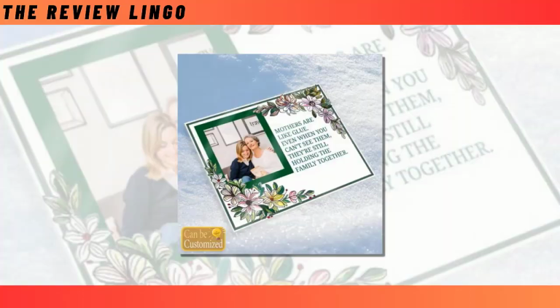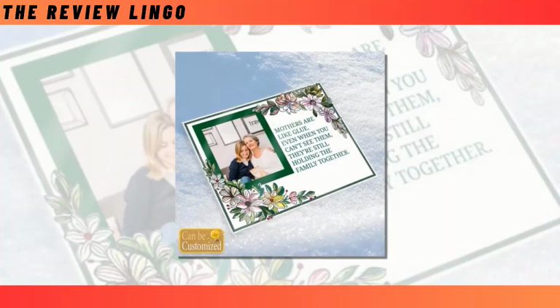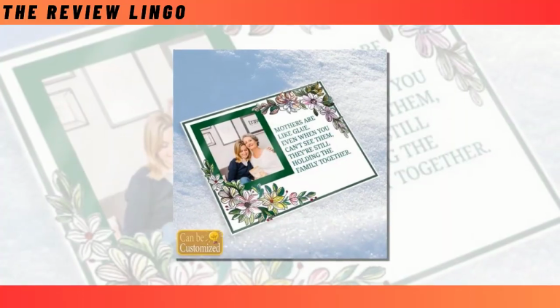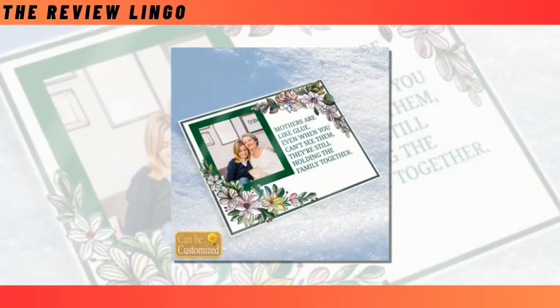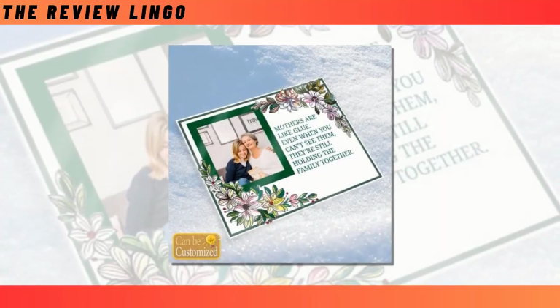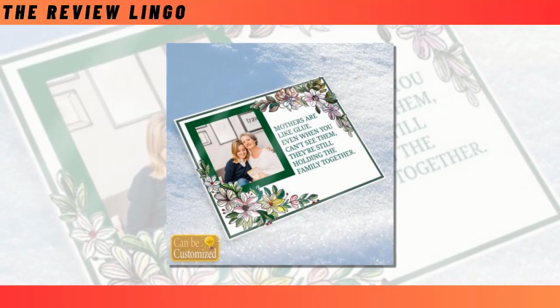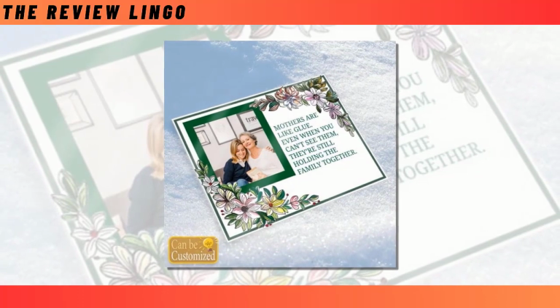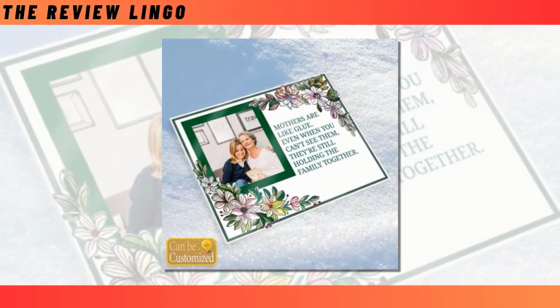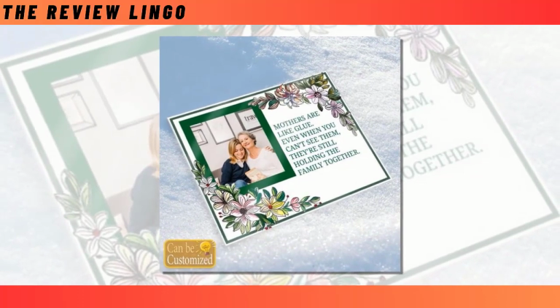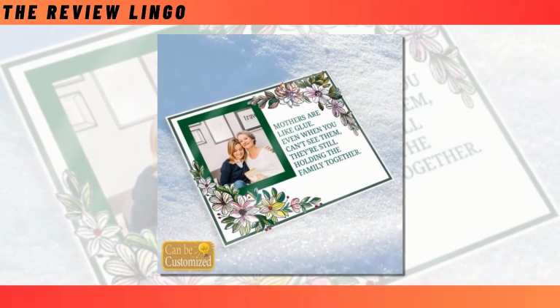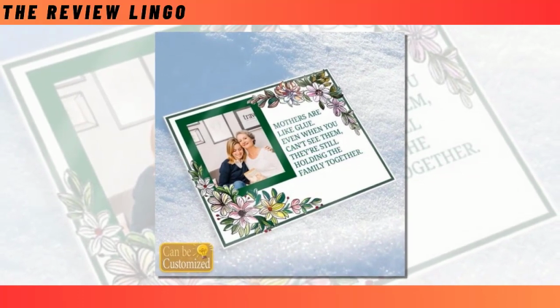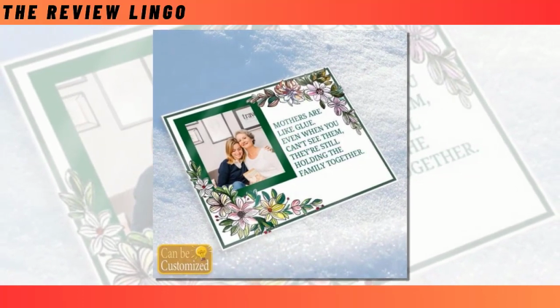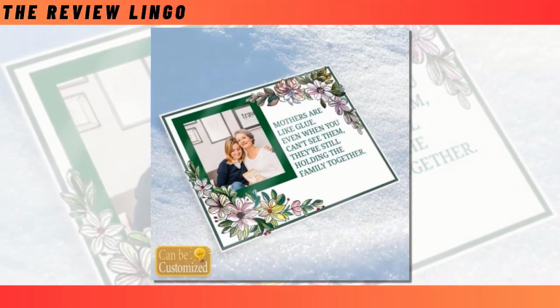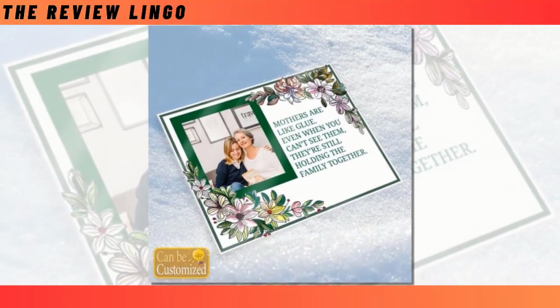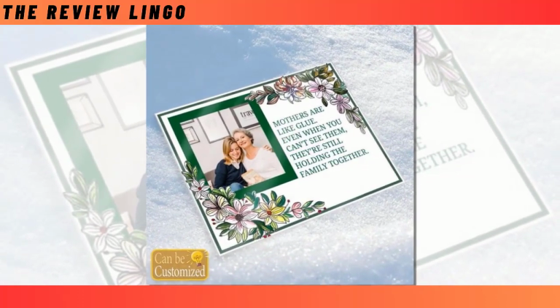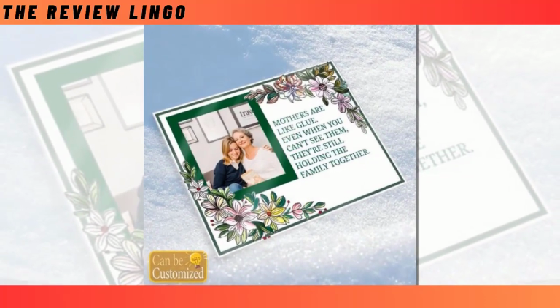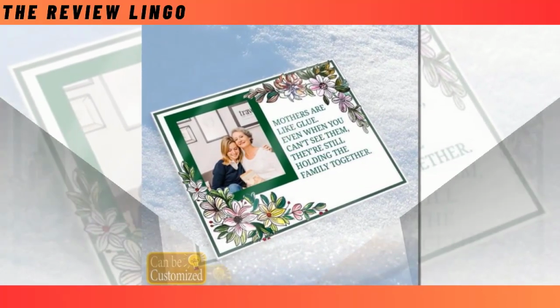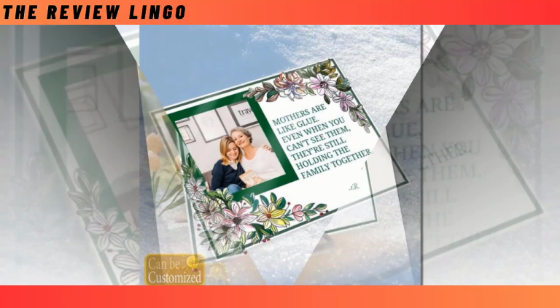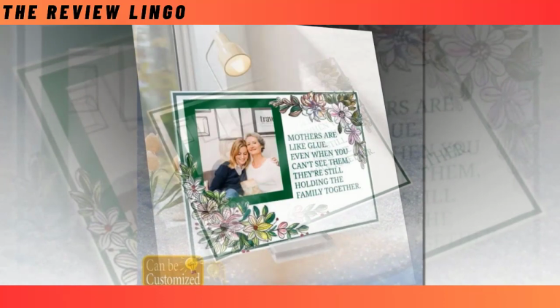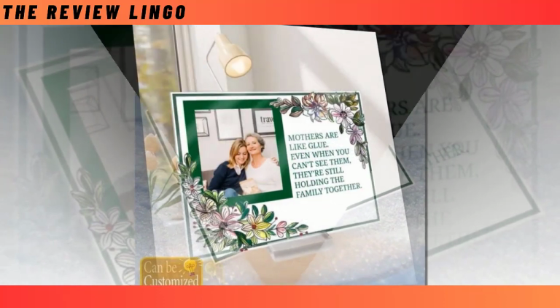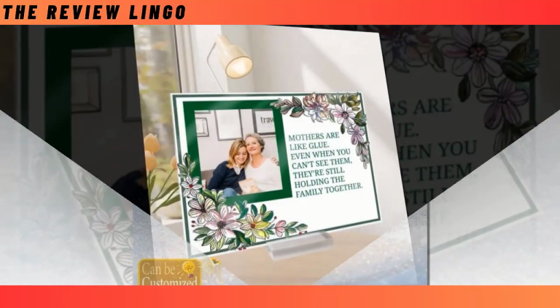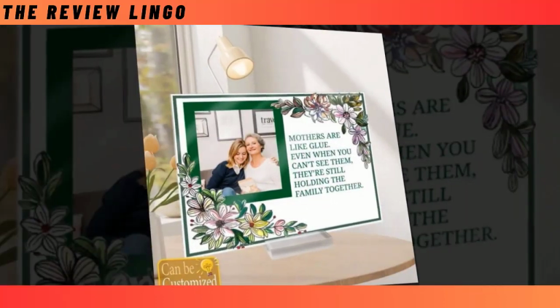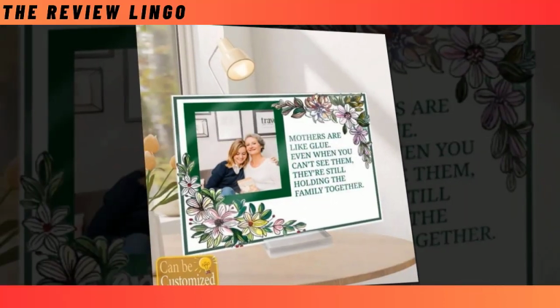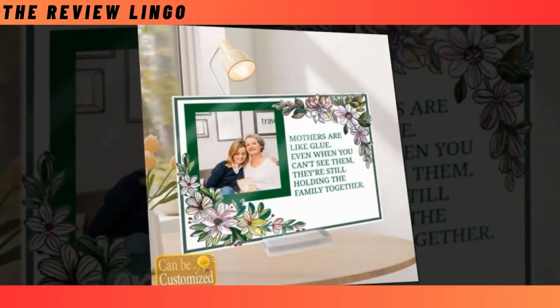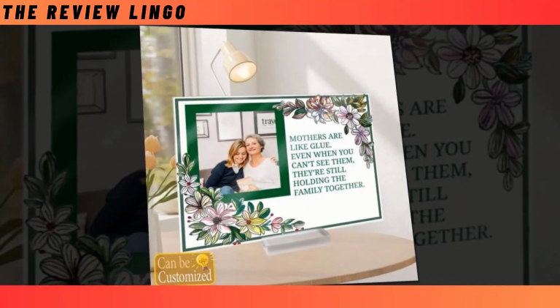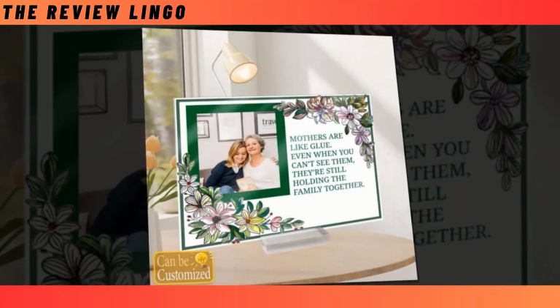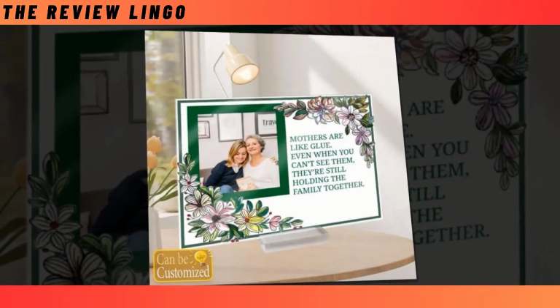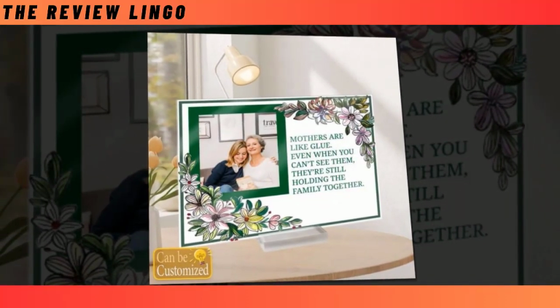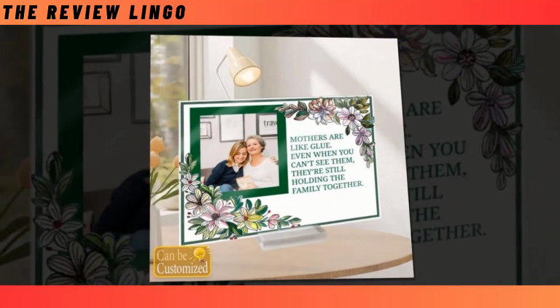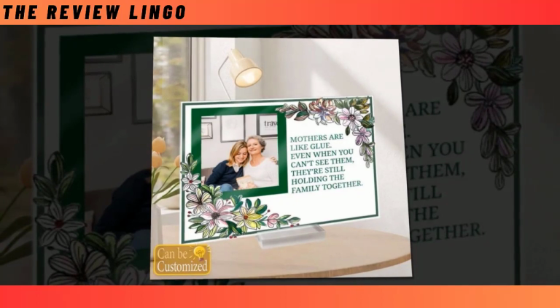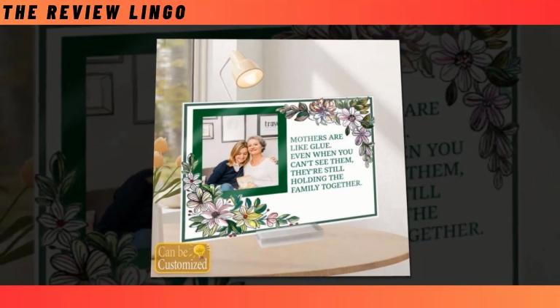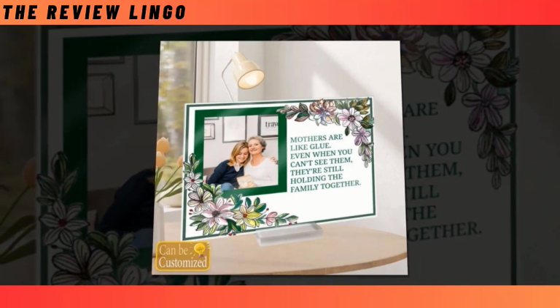This Mother's Day, express your love and appreciation with our Best Acrylic Photo Plaque. Crafted with precision and care, this exquisite plaque offers unparalleled customization, allowing you to shape your memories precisely as you envision. Add your favorite photo on this product and make it more attractive.